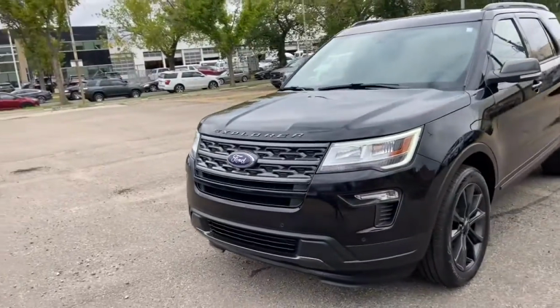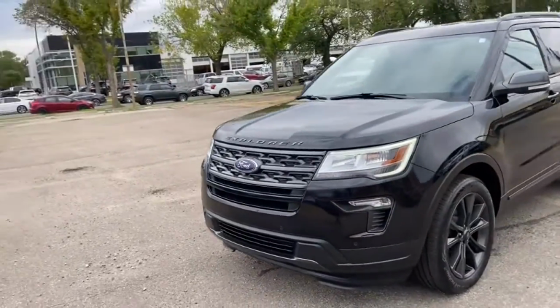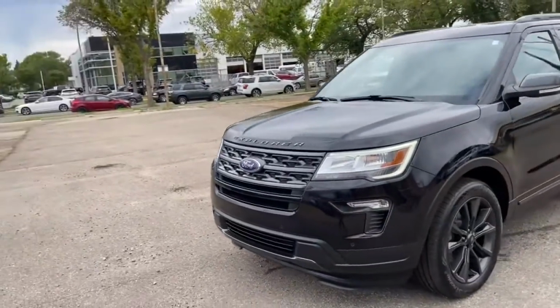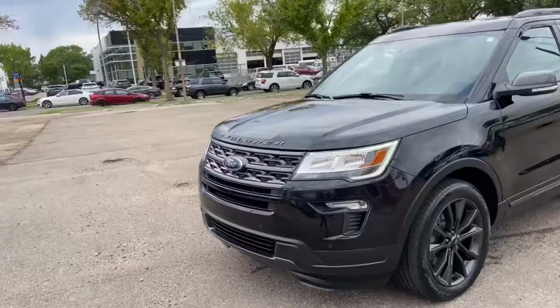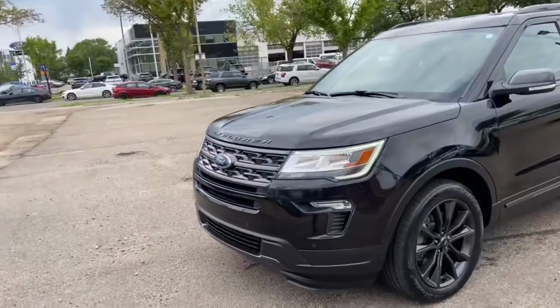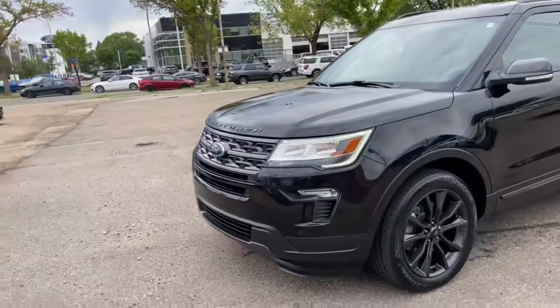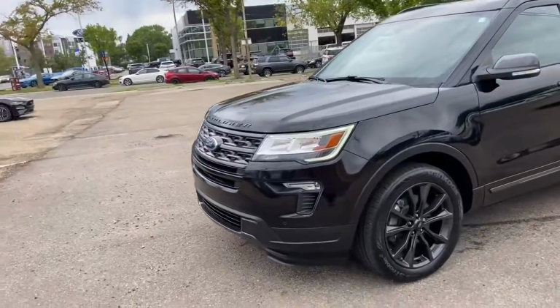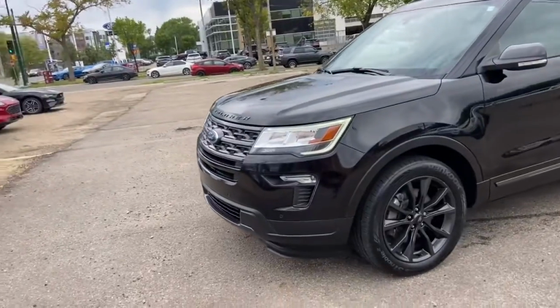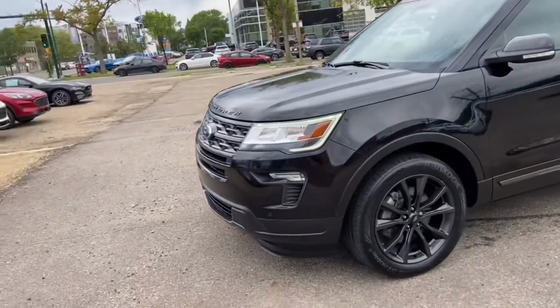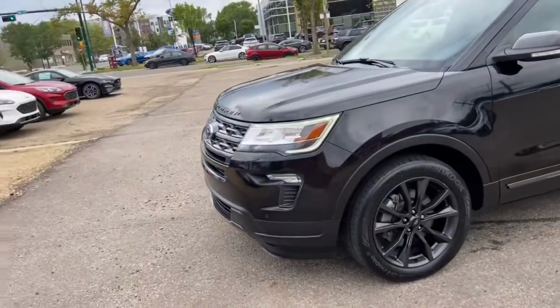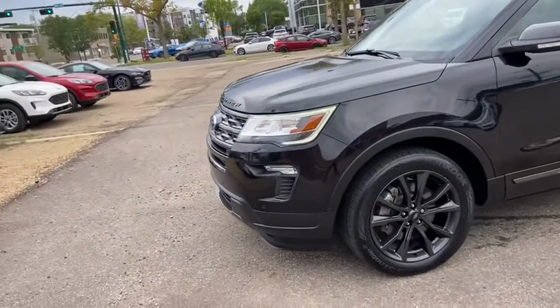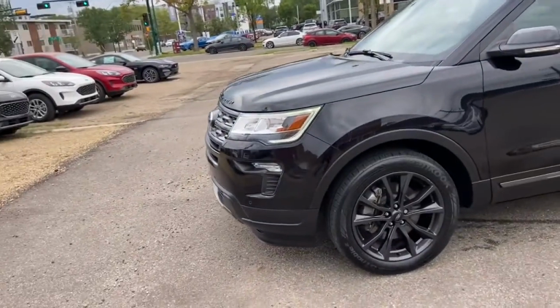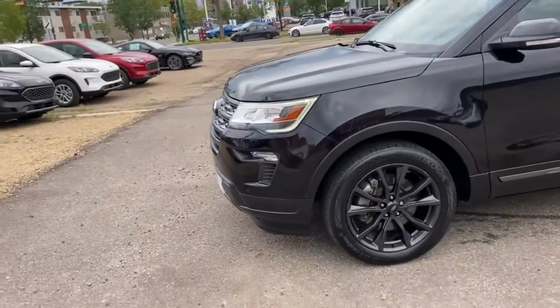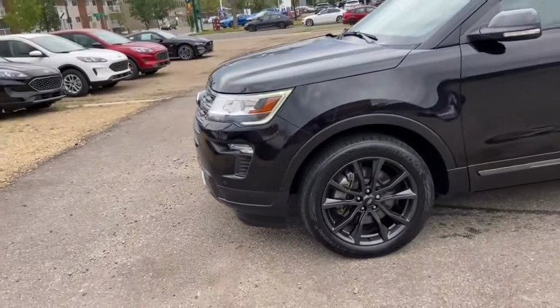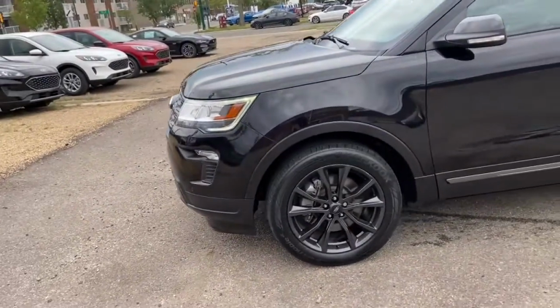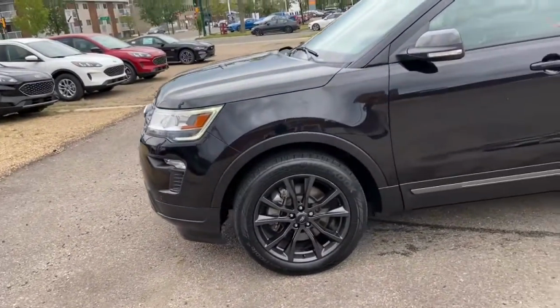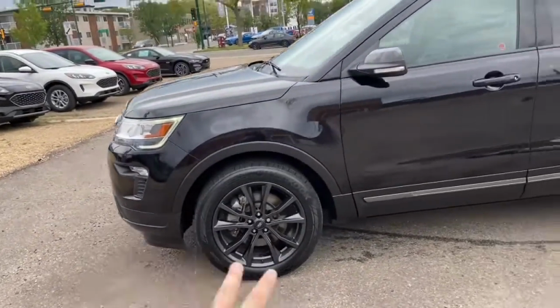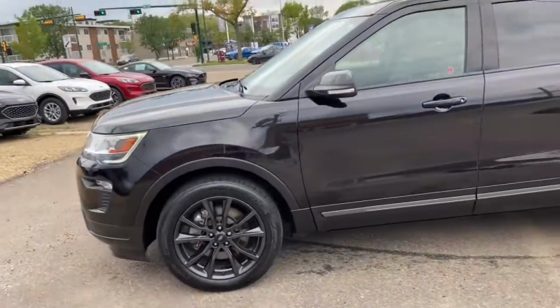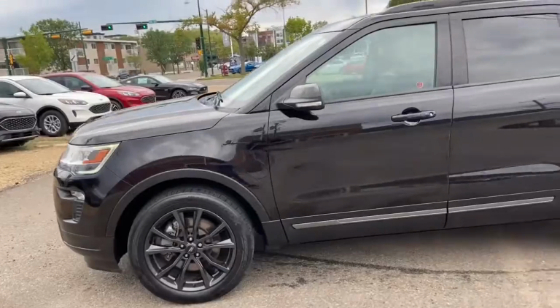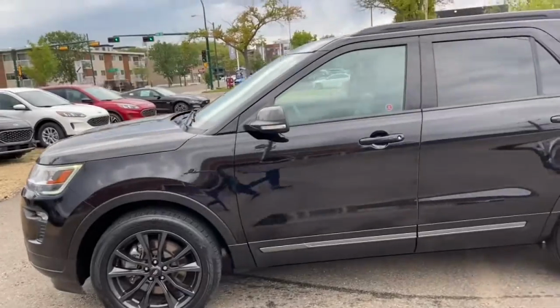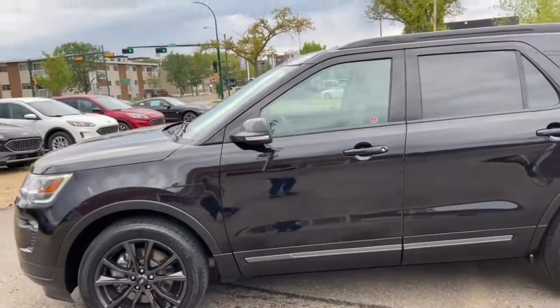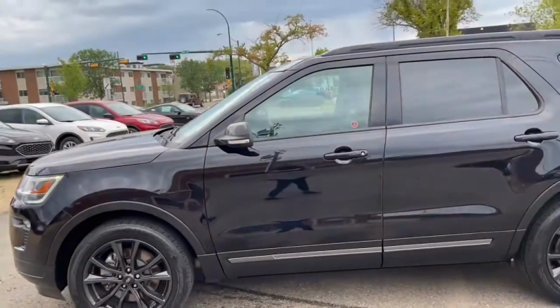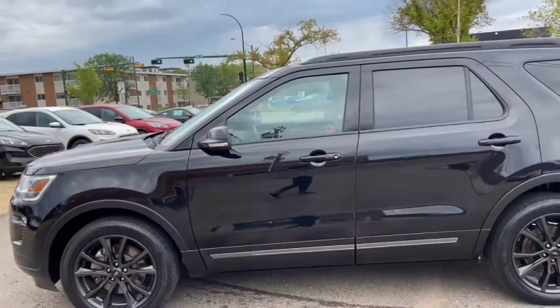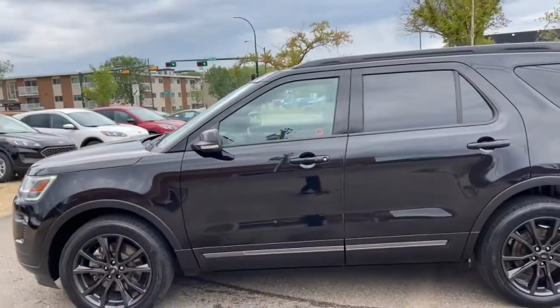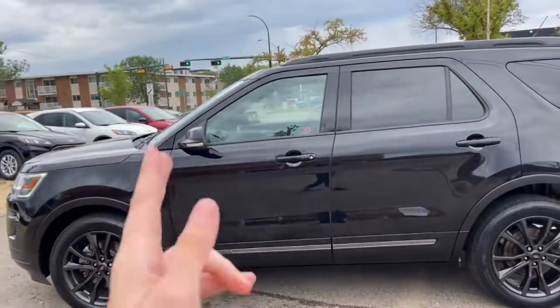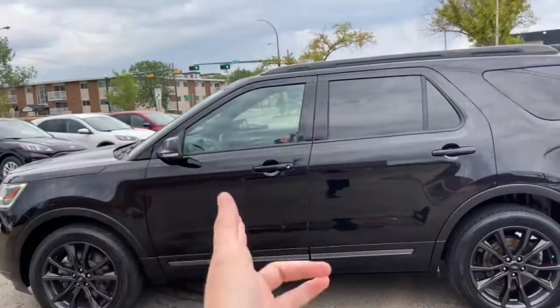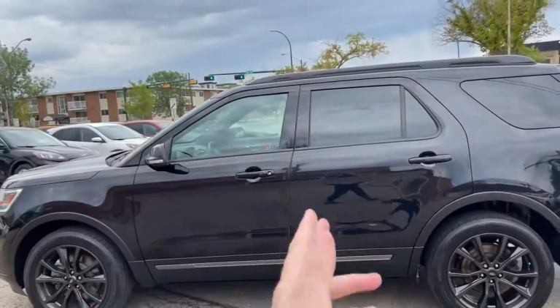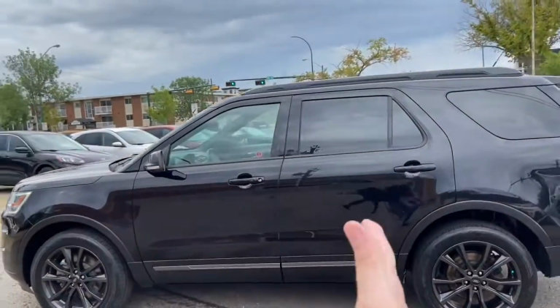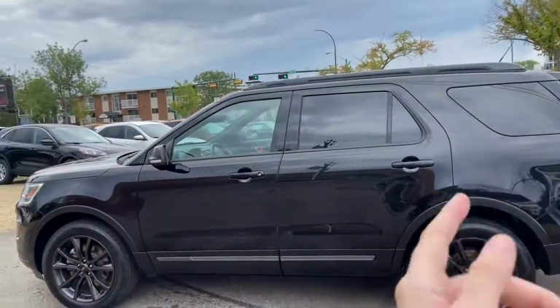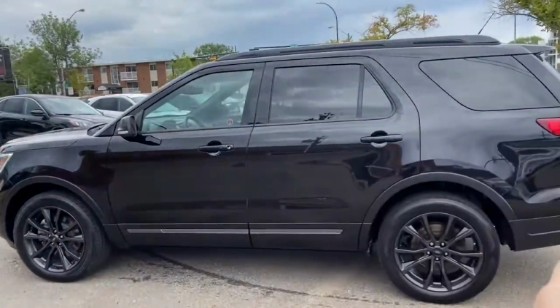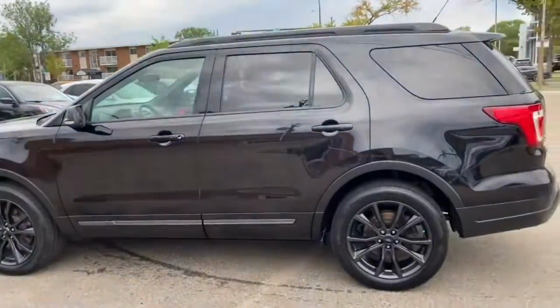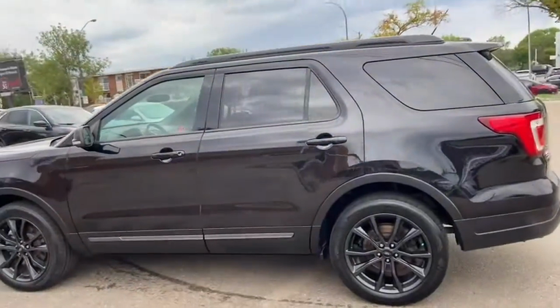On this SUV you have LED signature lighting with fog lamps as well as front sensors. We have alloy wheels on here. It does seat a total of seven passengers with two in the front, three in the middle, and two in the back.